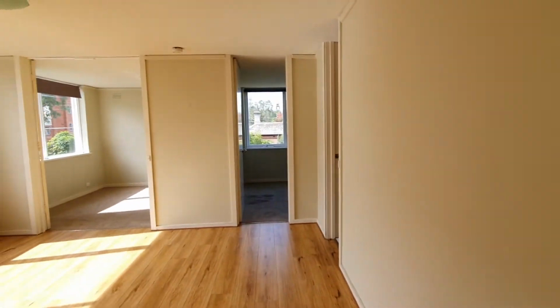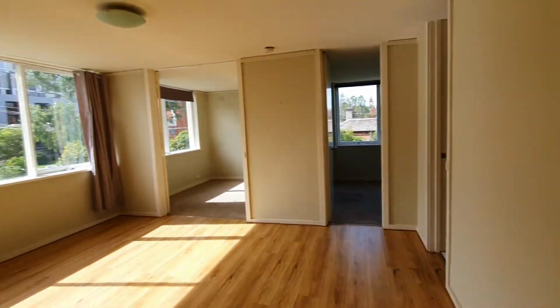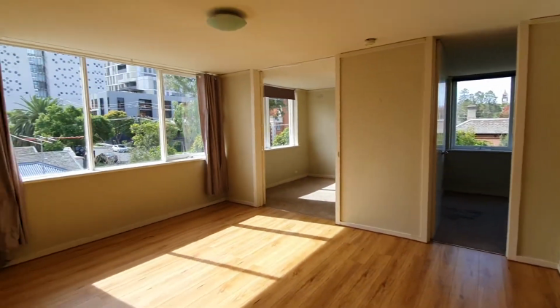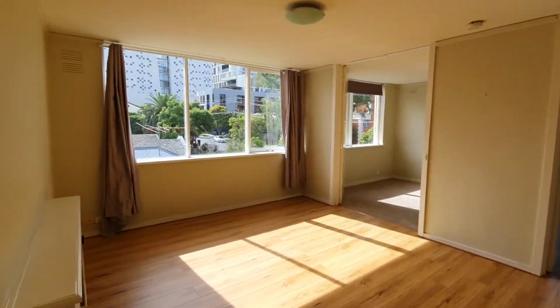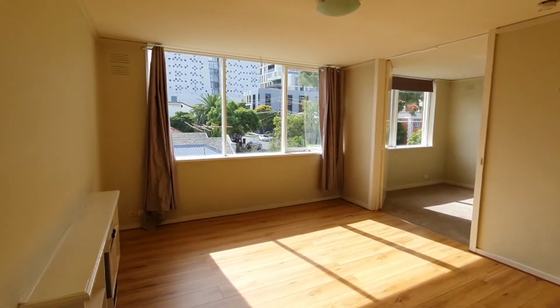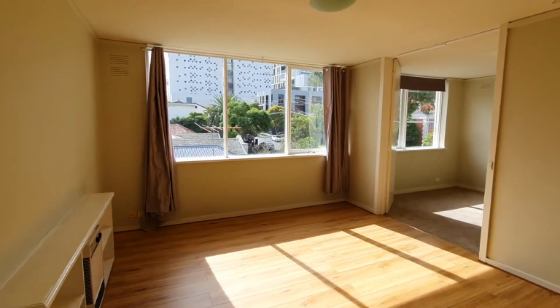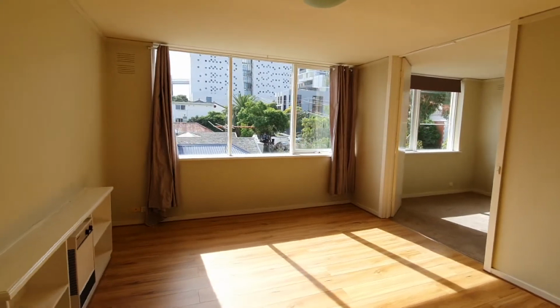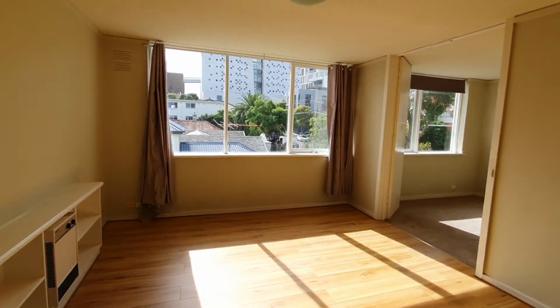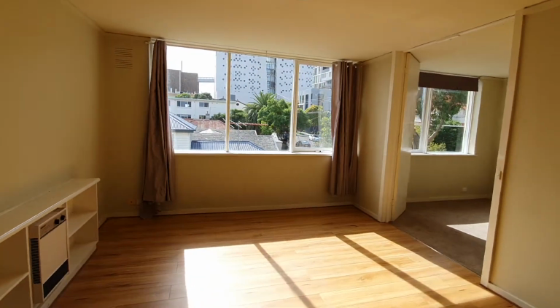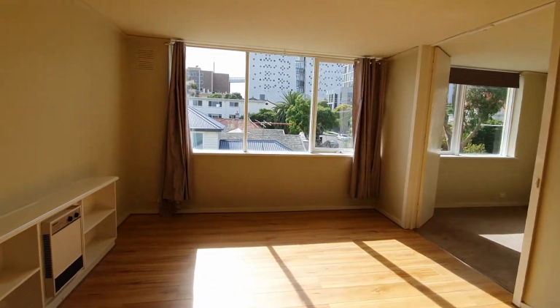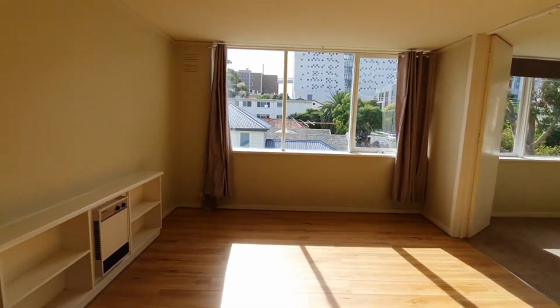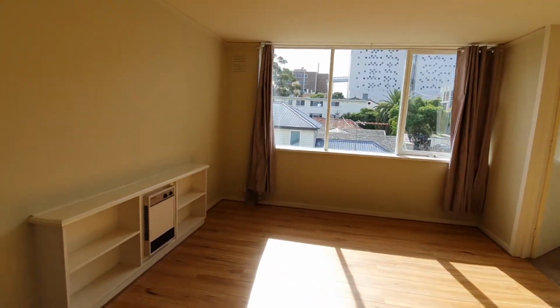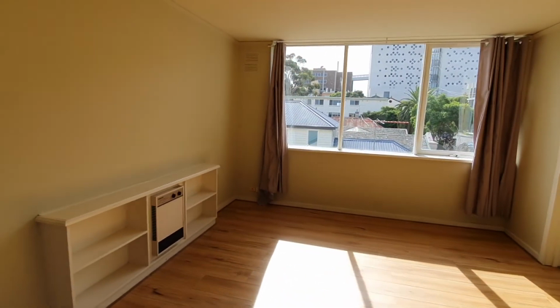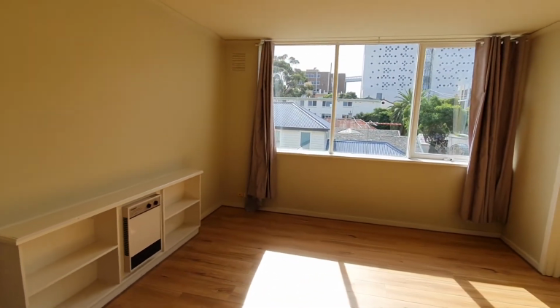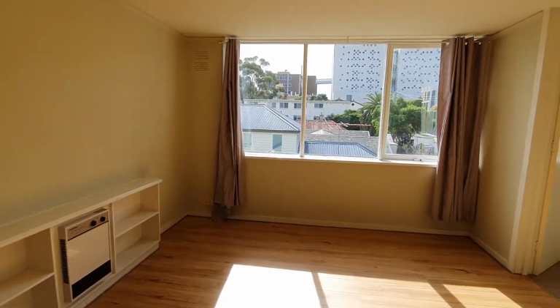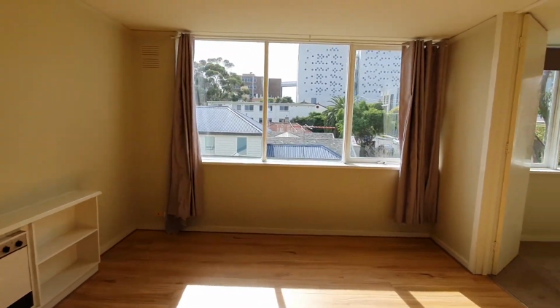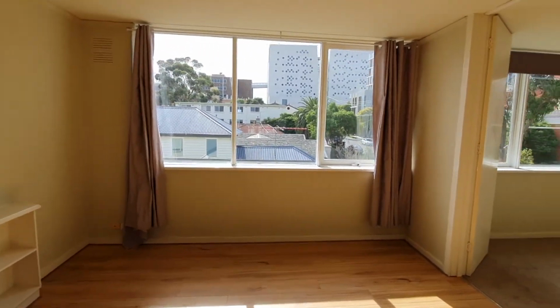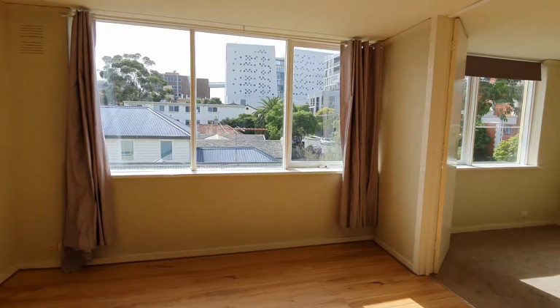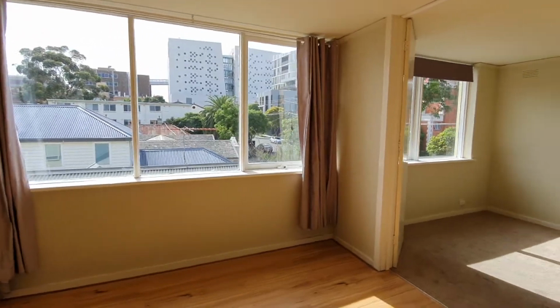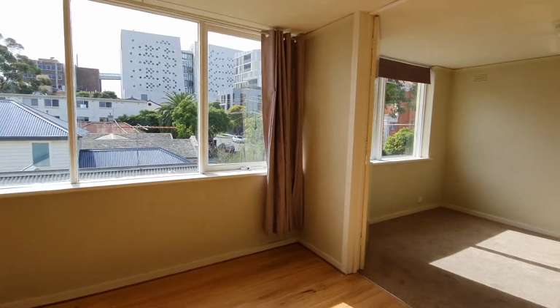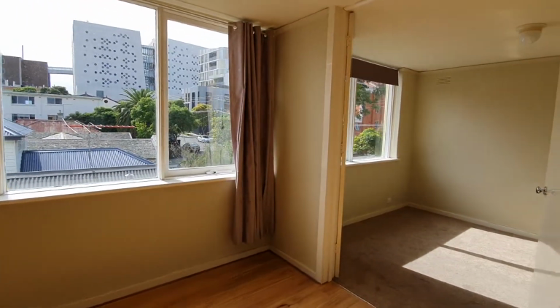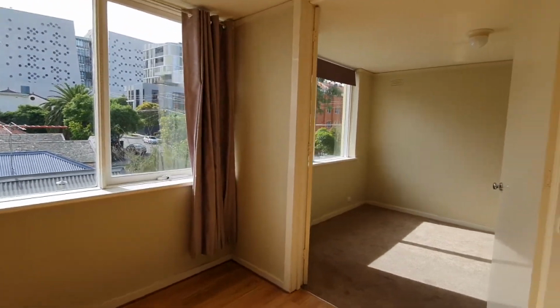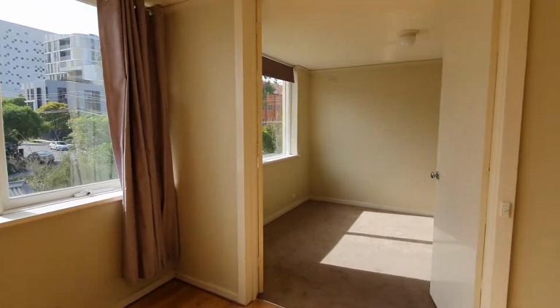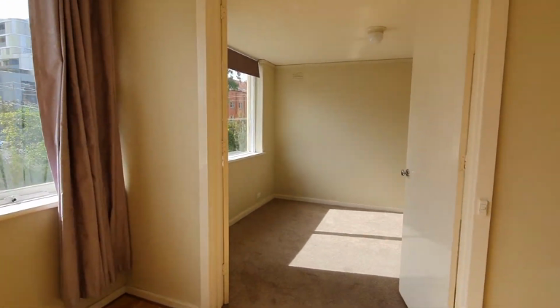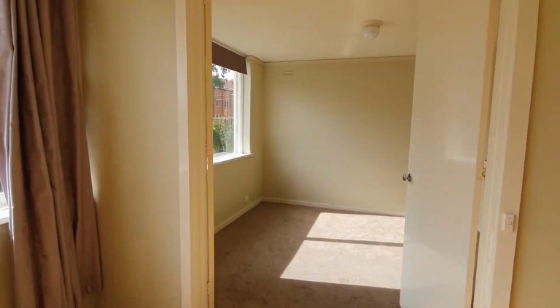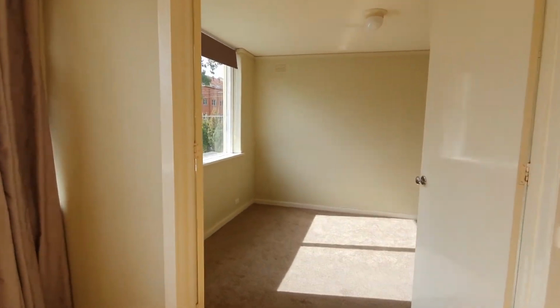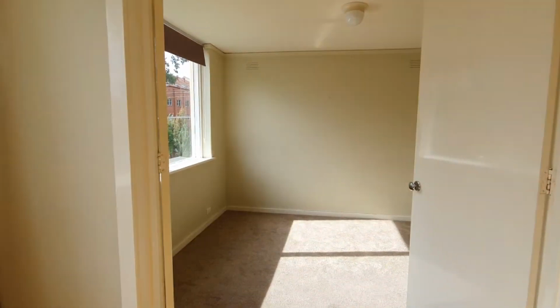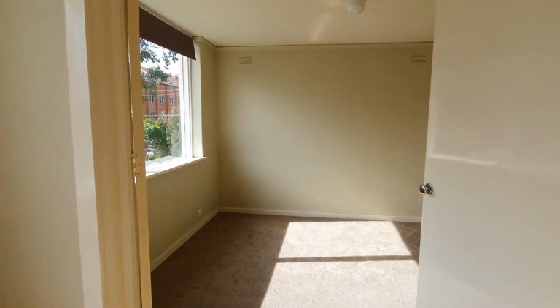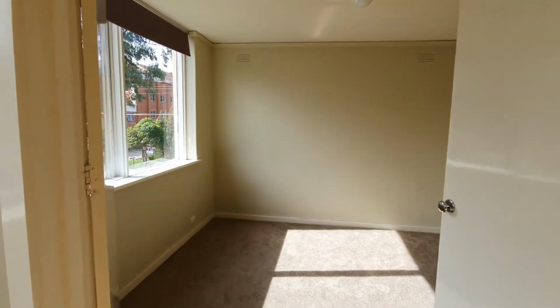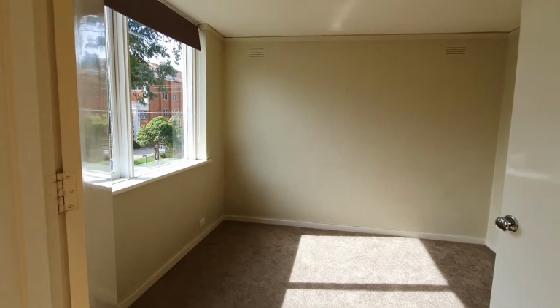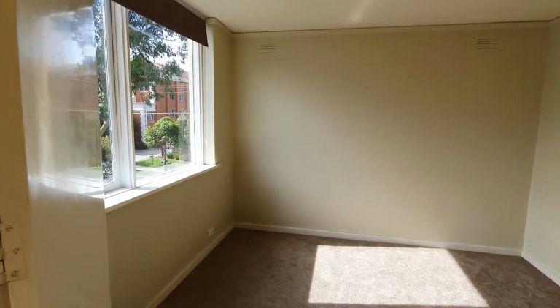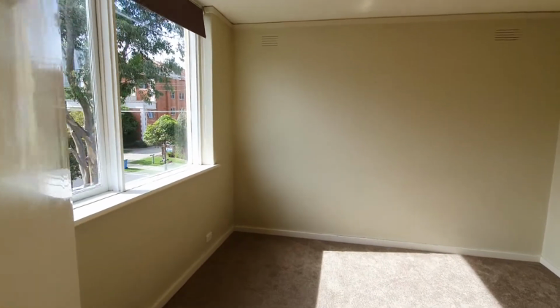We come through and find the lounge room with updated floorboards and wall heater. In the first bedroom you will find wall to wall carpet and robes.